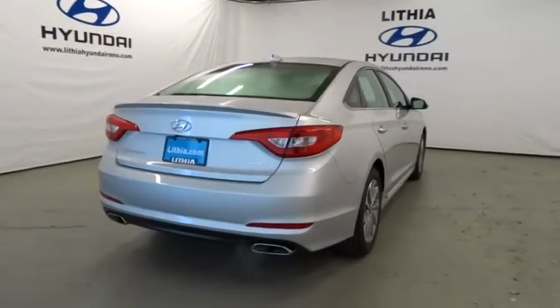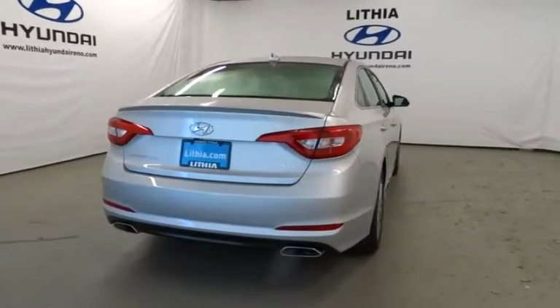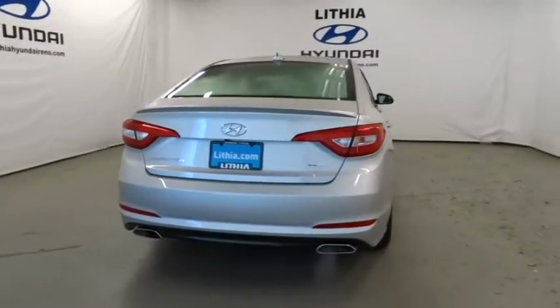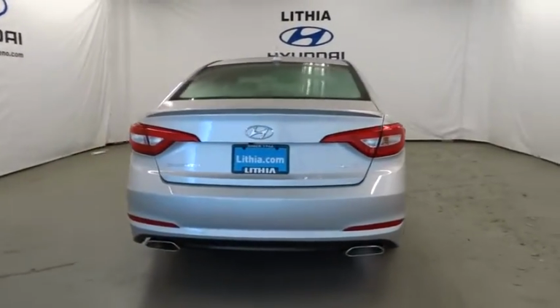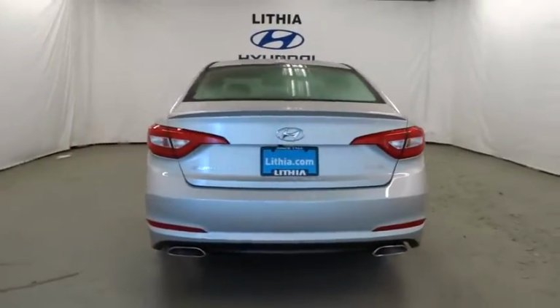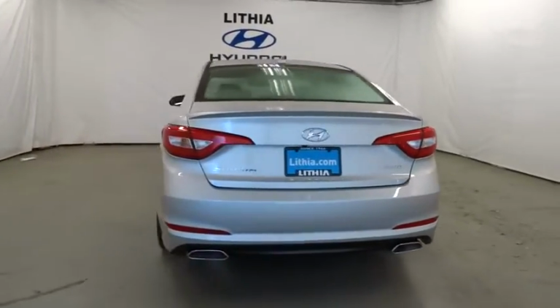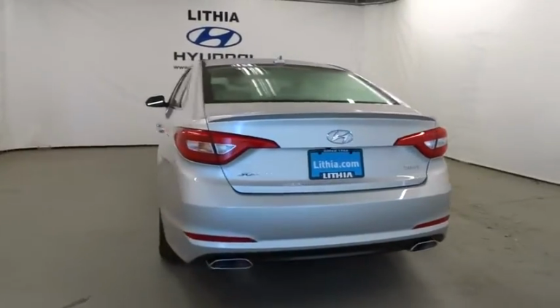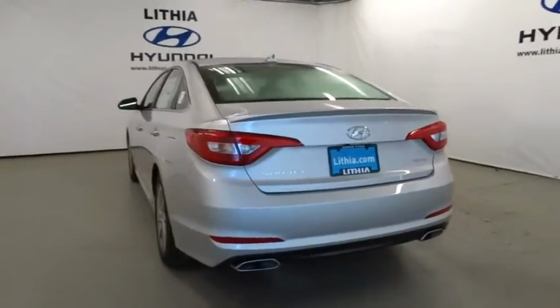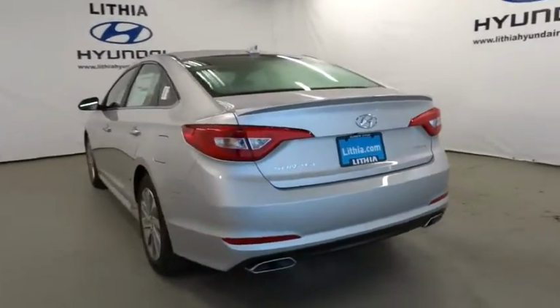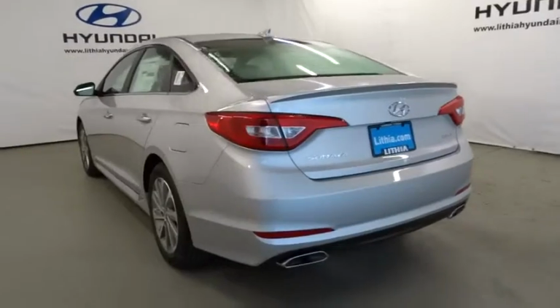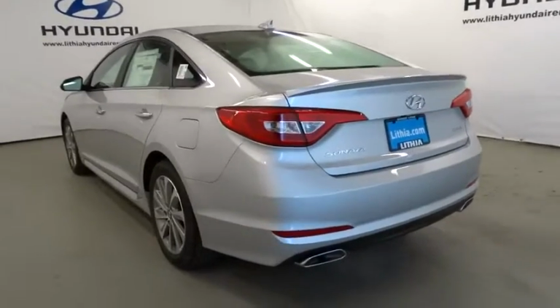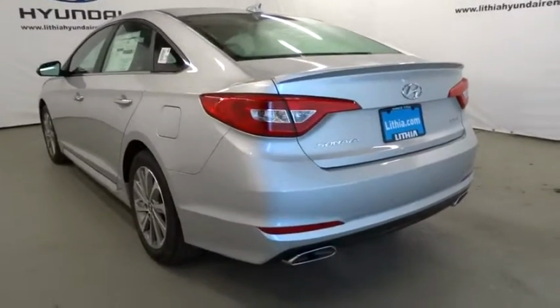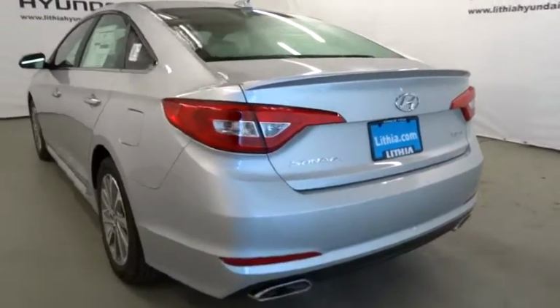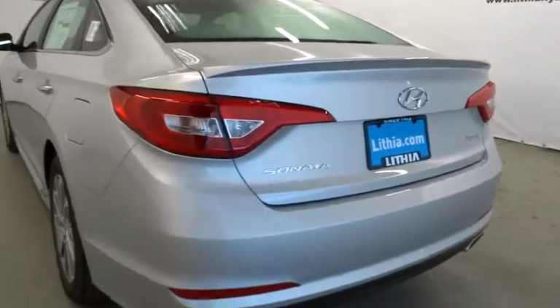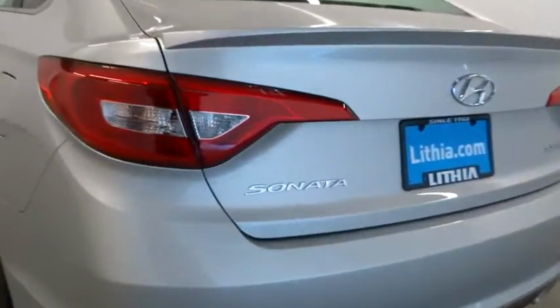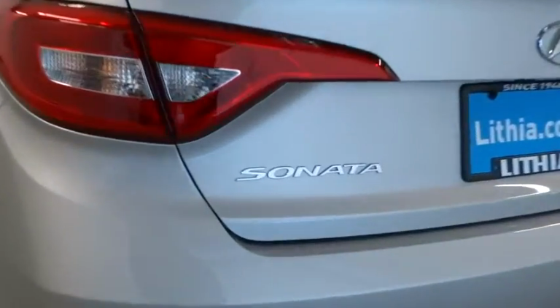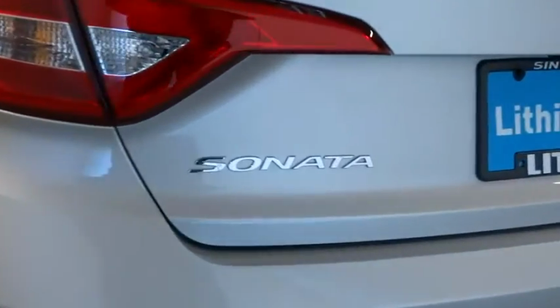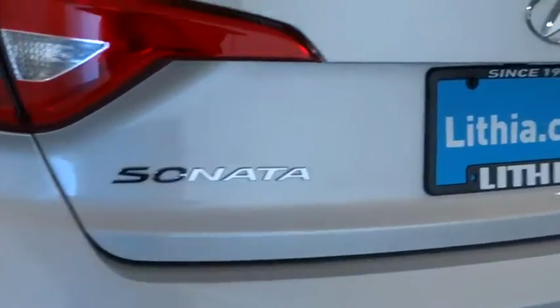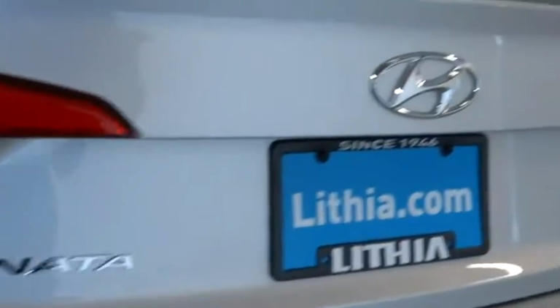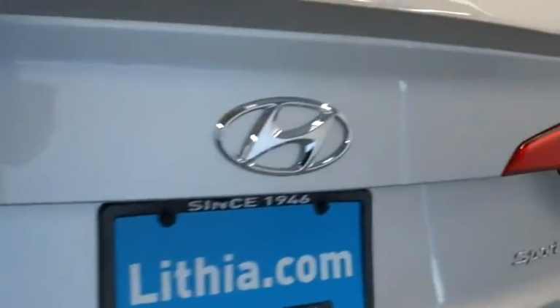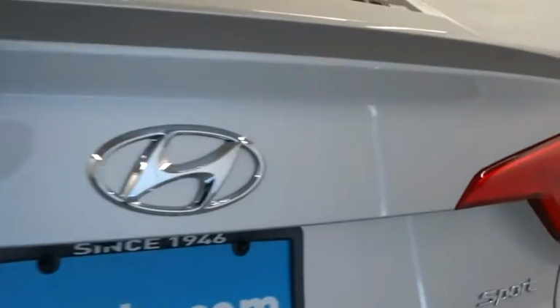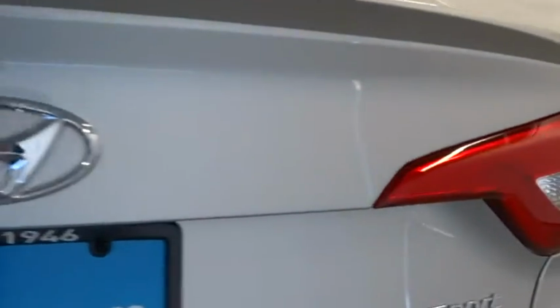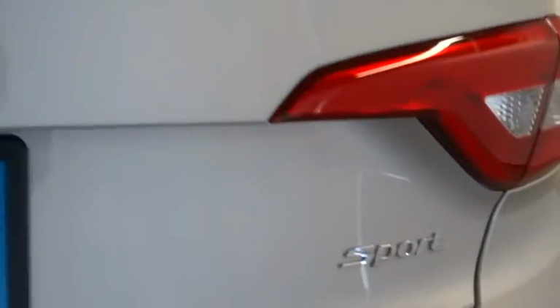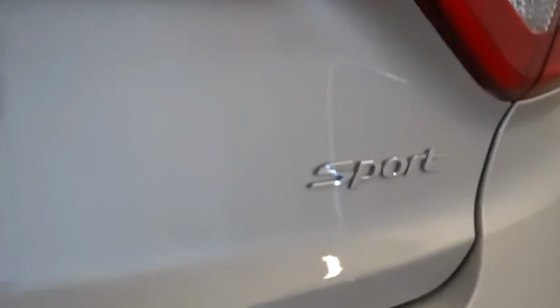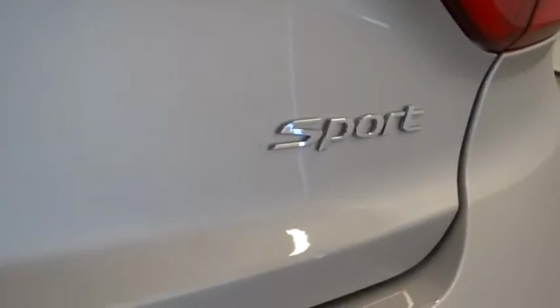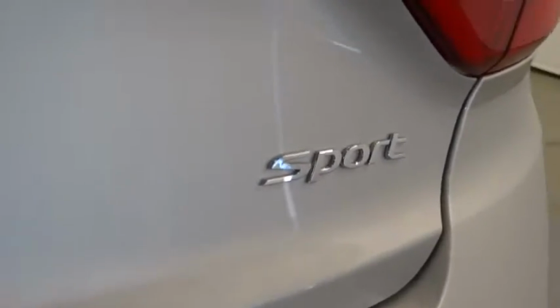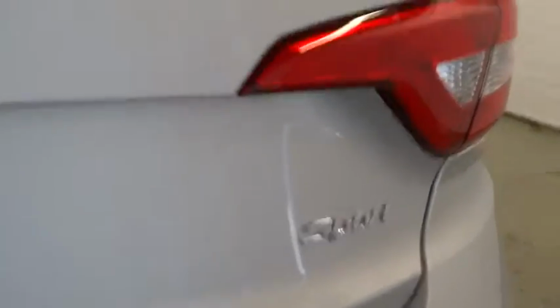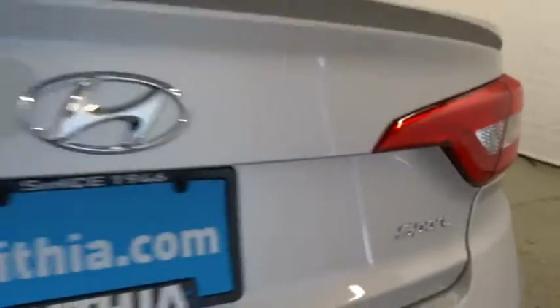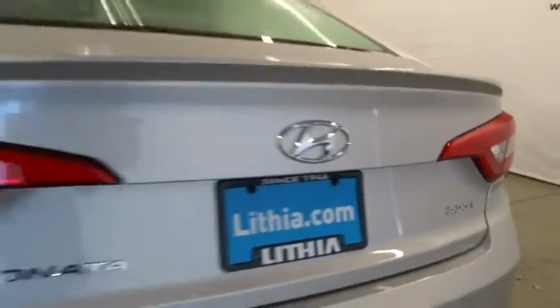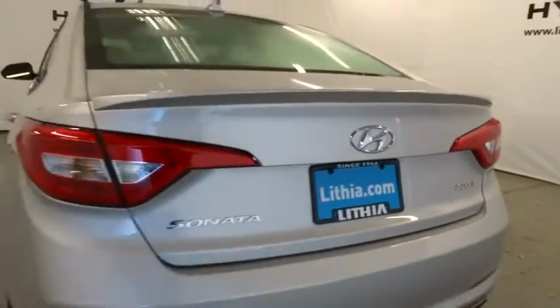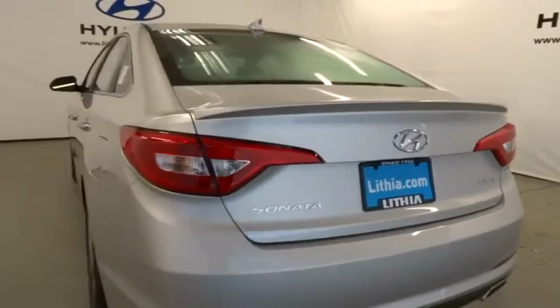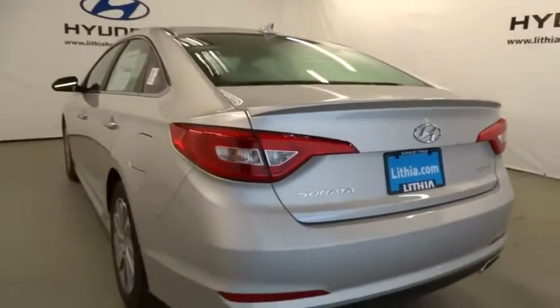Don't forget the exterior corrosion protection — a 14-step roto-dip system that provides unmatched protection for your Sonata — and is priced below $30,000. This vehicle has less than 100 miles. Your new ride is just a phone call away.